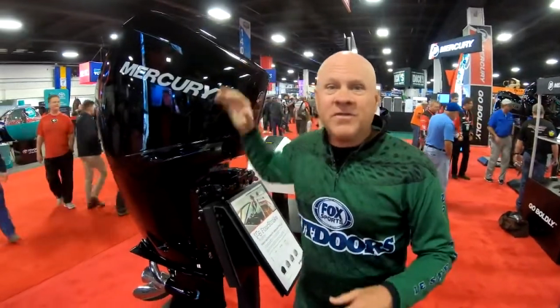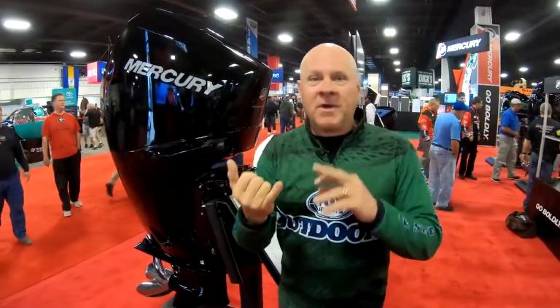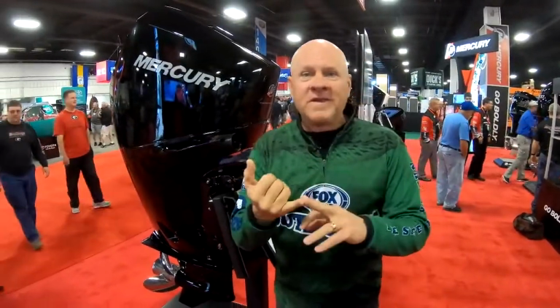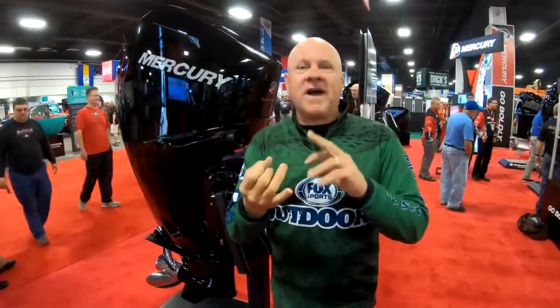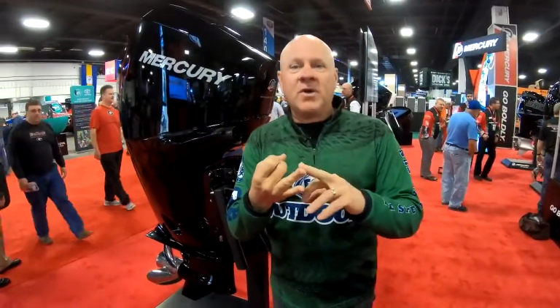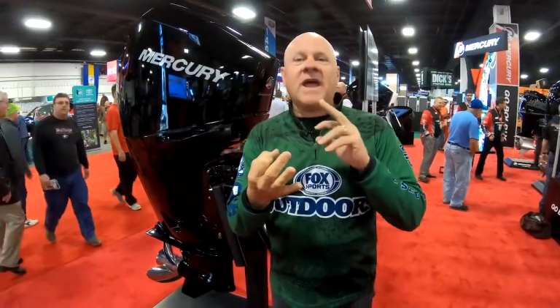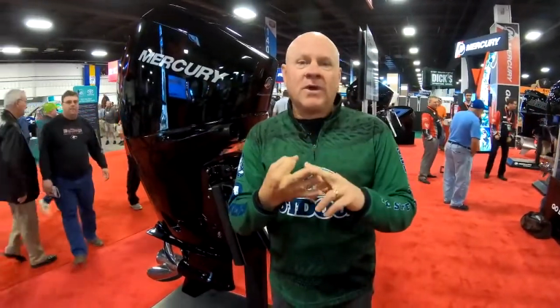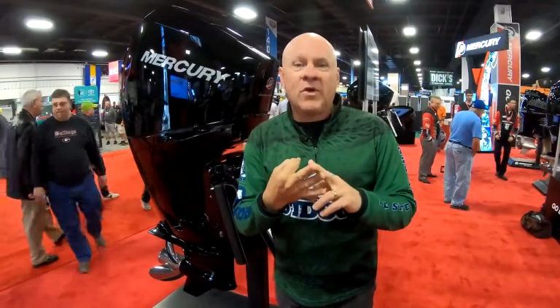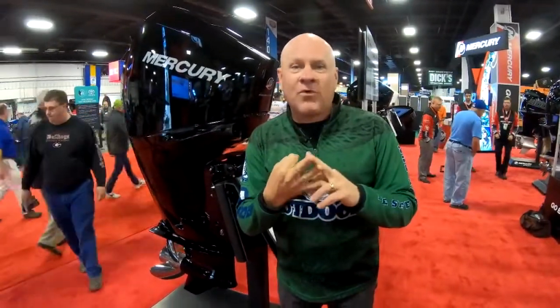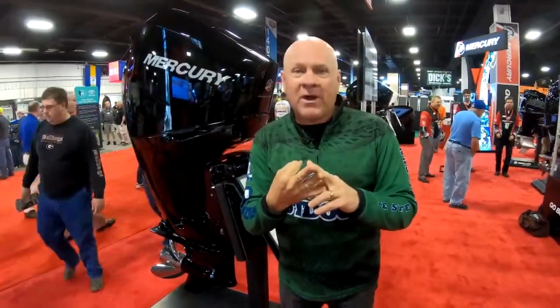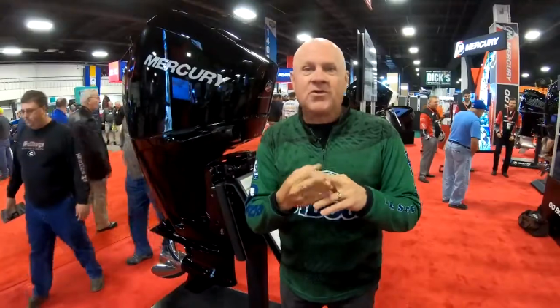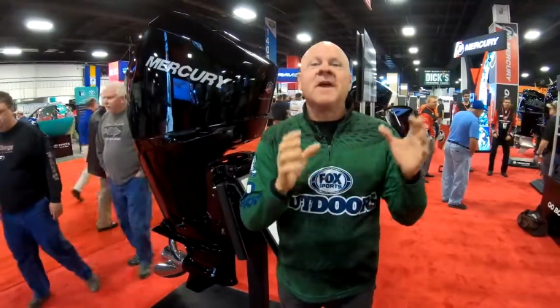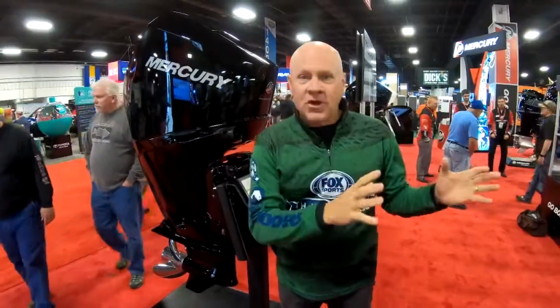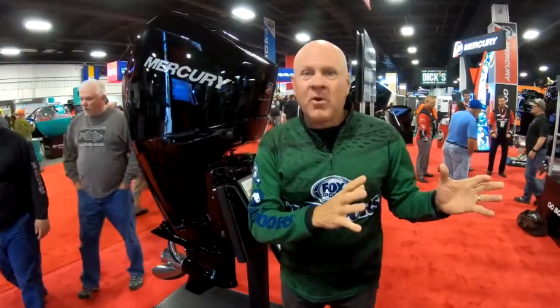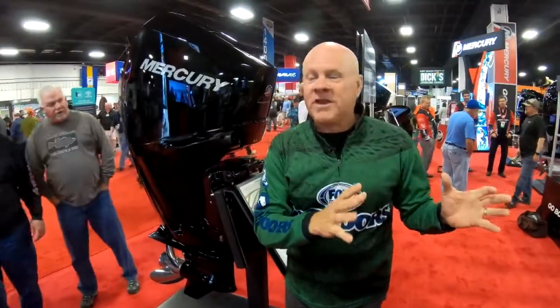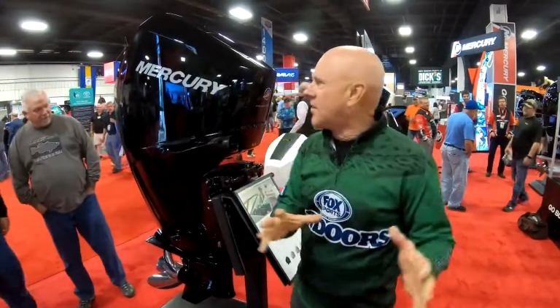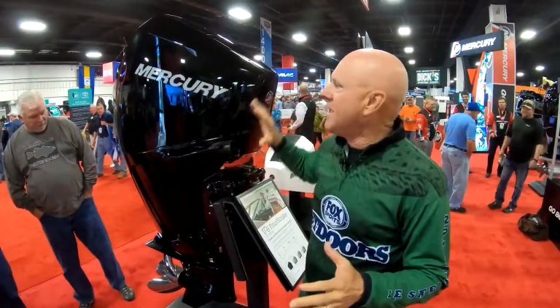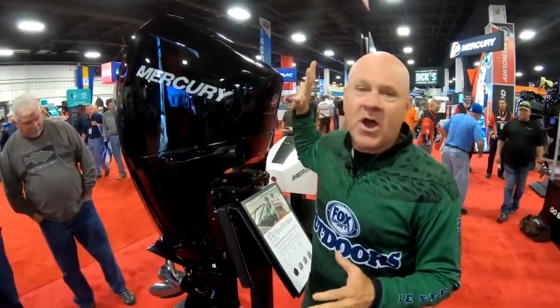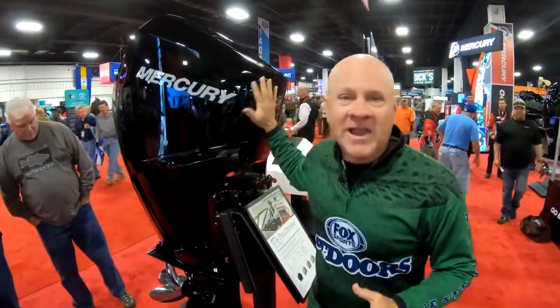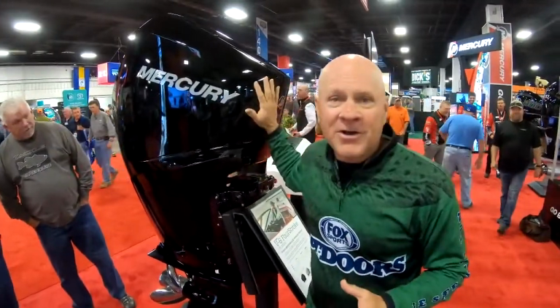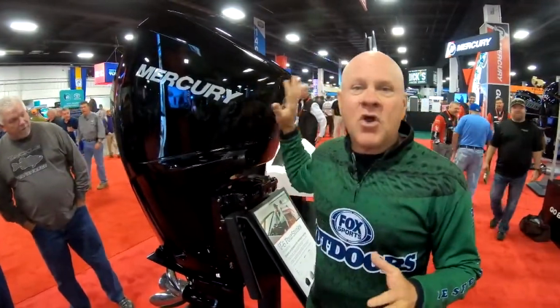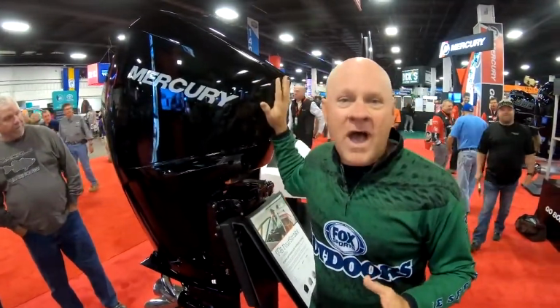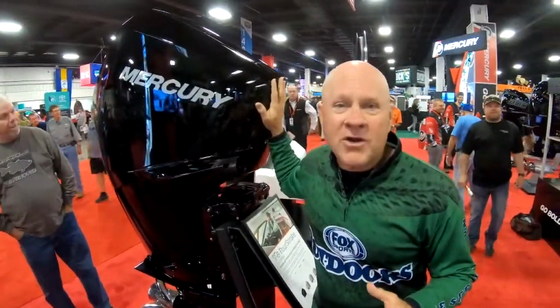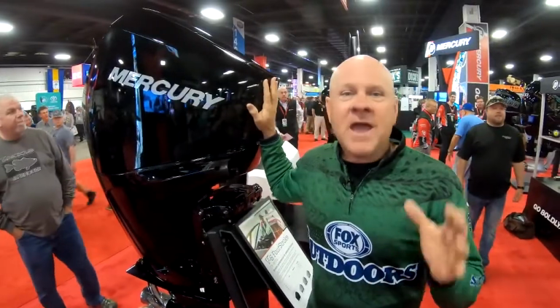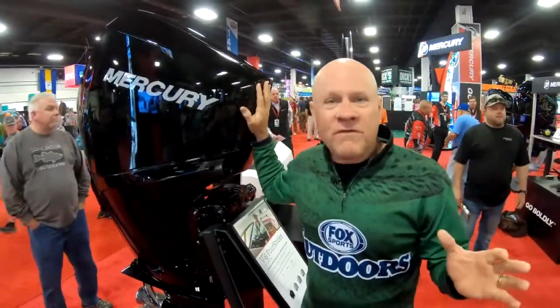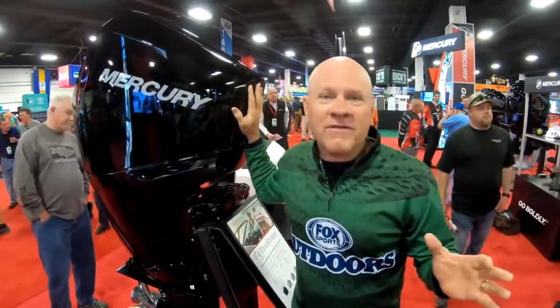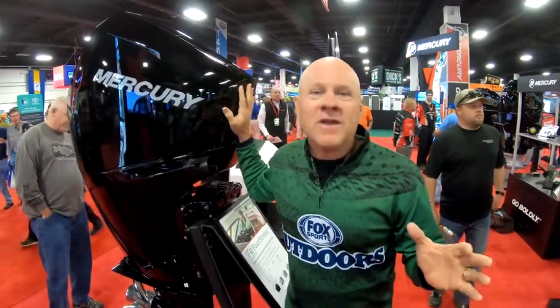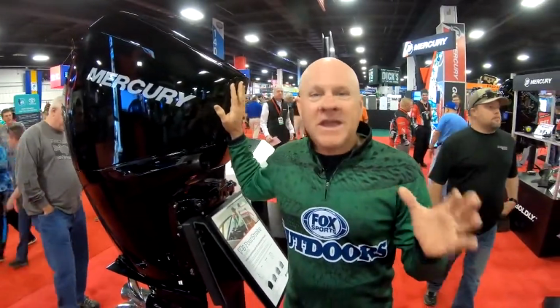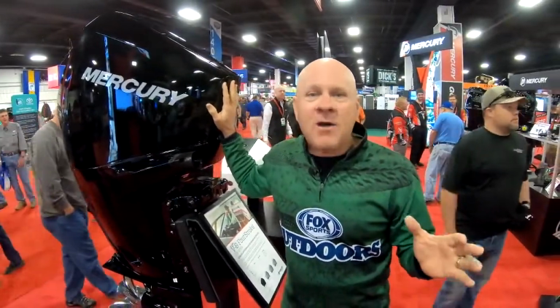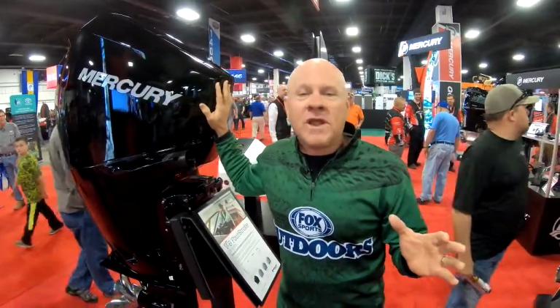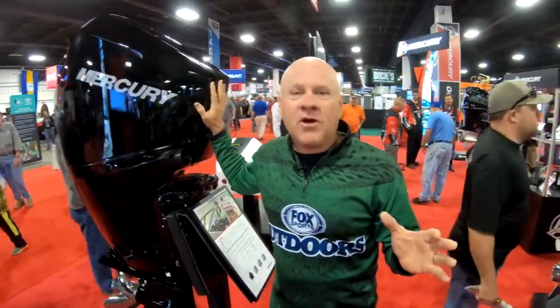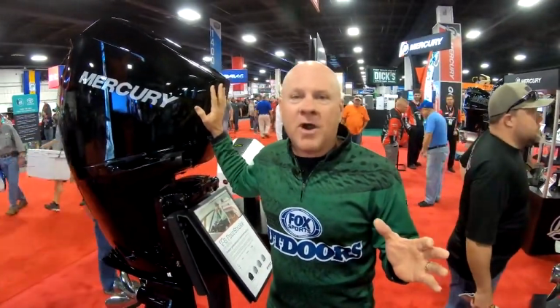These come in 175, 200, and 225 horsepower engines in the initial product introduction. They are lighter, quieter, and more fuel efficient than any outboard engine on the market.